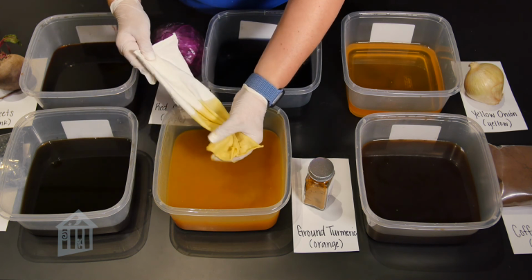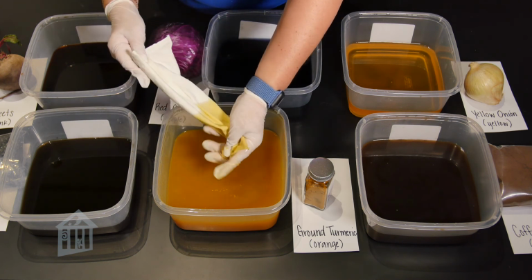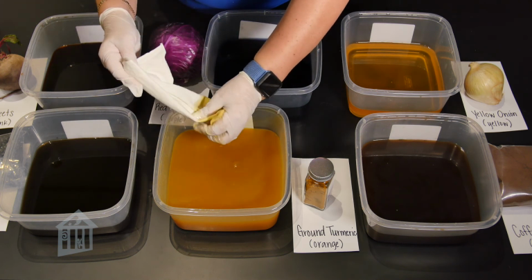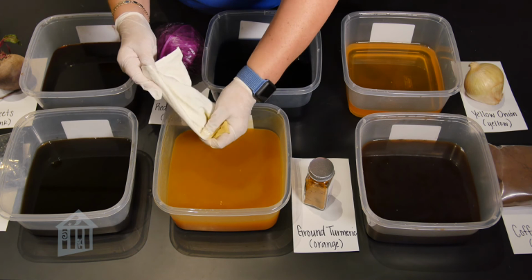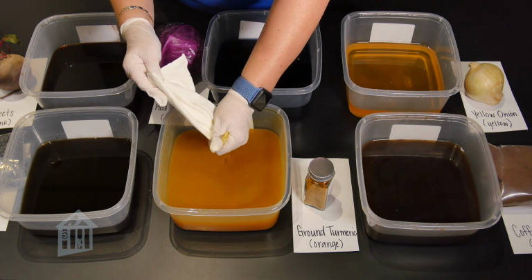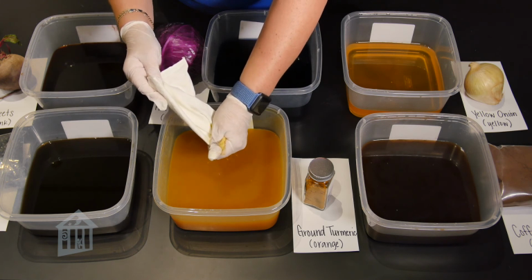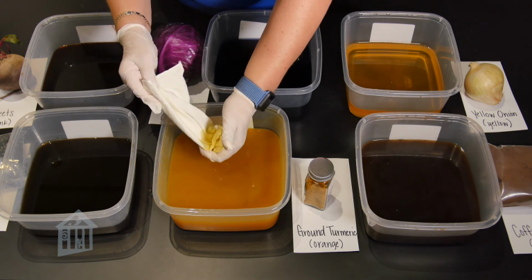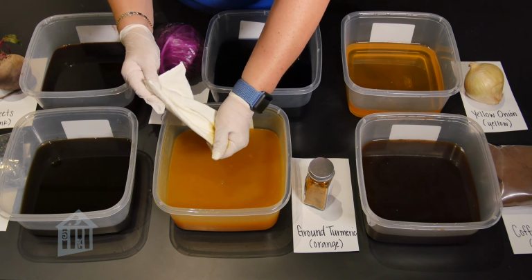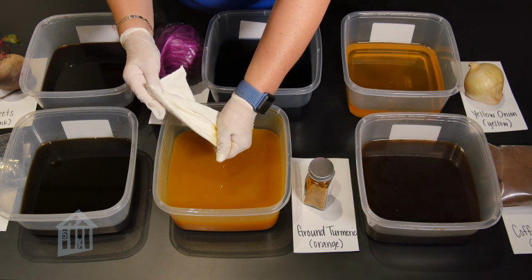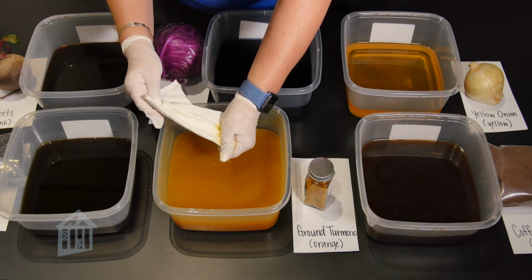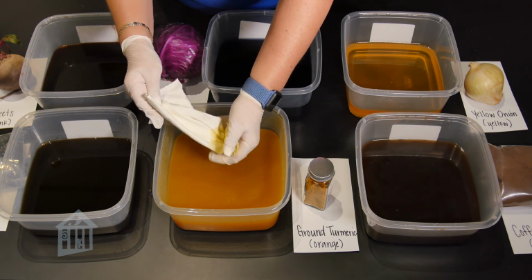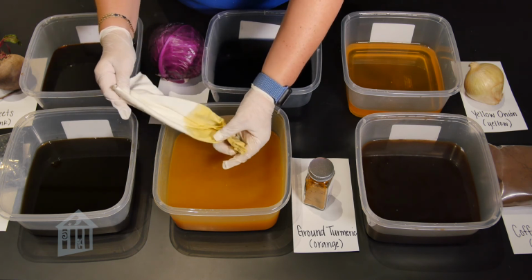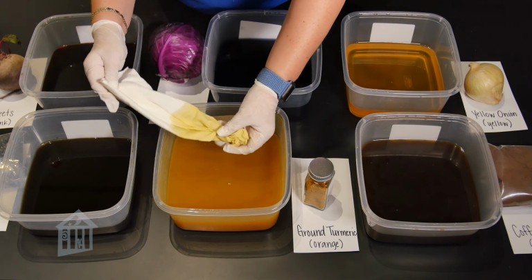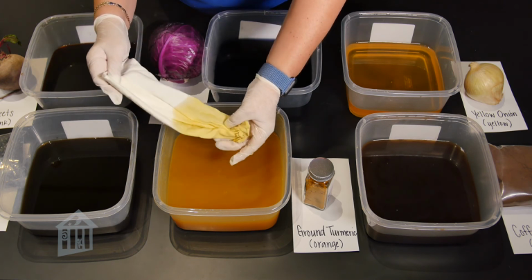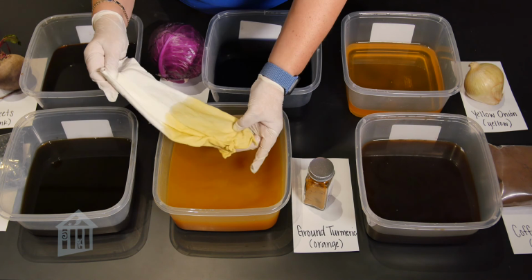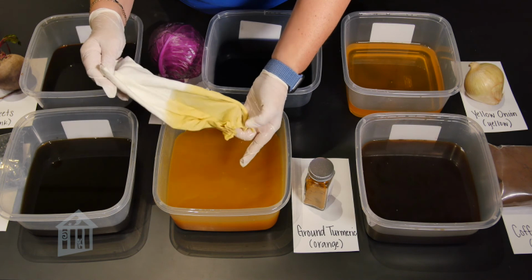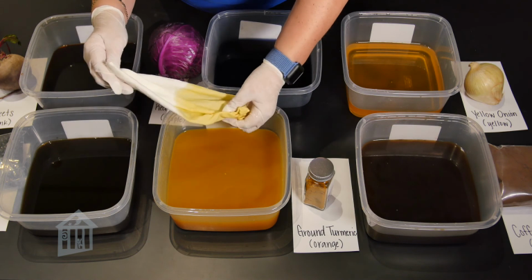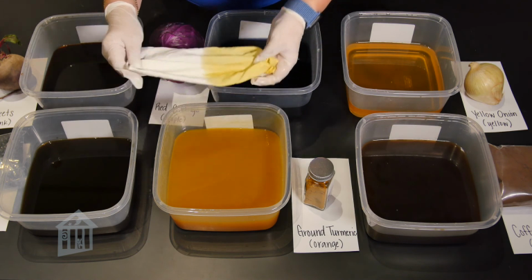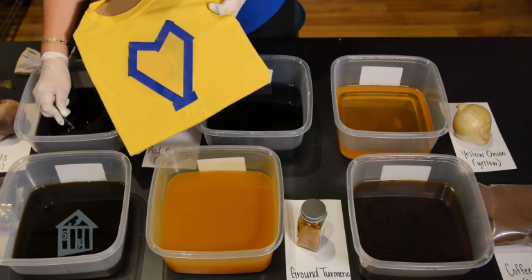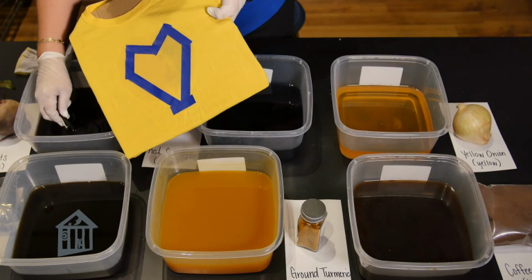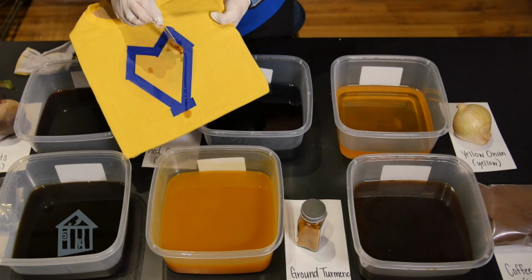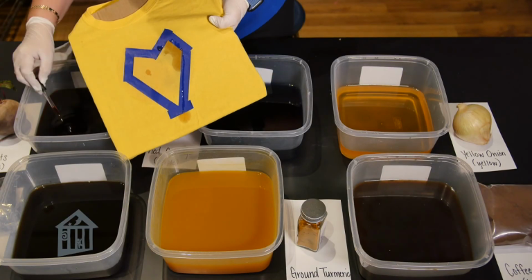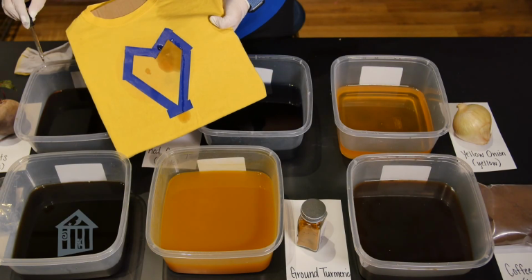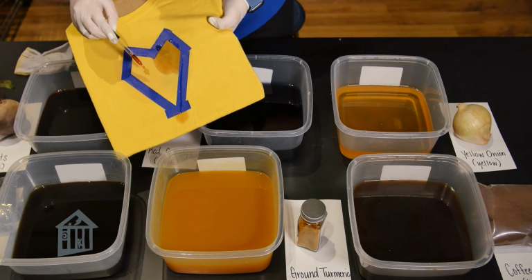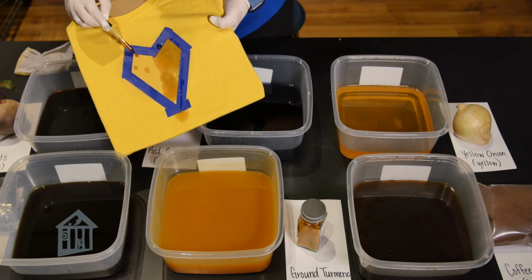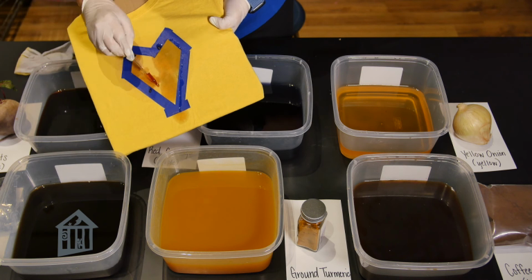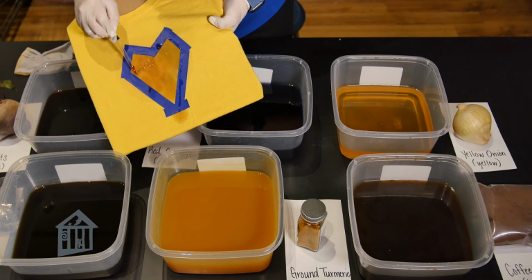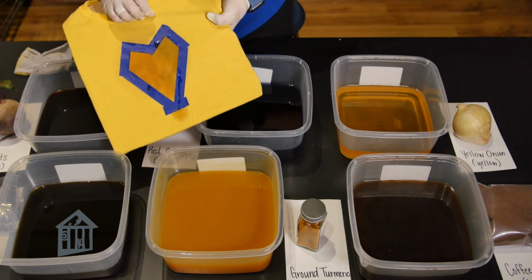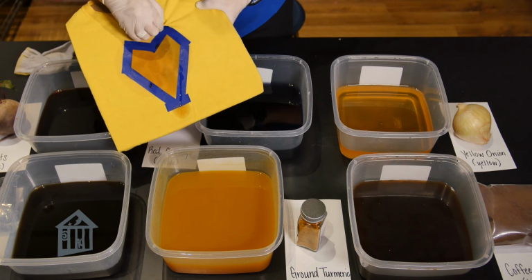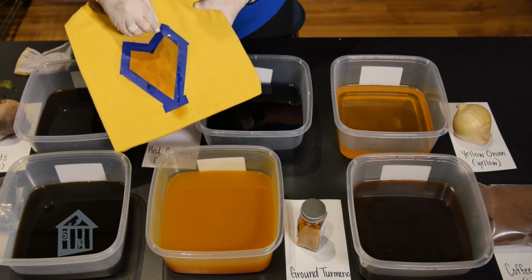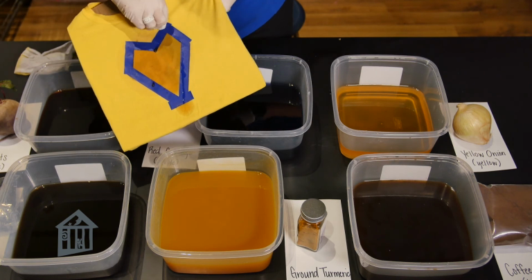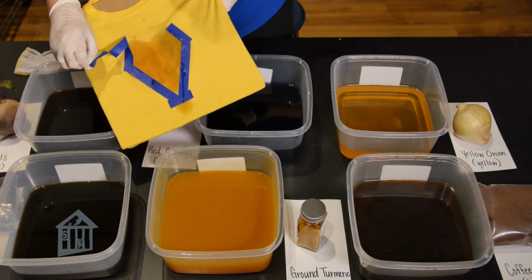Remember, your fabric will dry lighter than when it is wet. I let my fabric sit overnight so they could really capture the dye color. Once you're happy with the shade of color and design, you will rinse with cold water, wring it out and let it air dry.